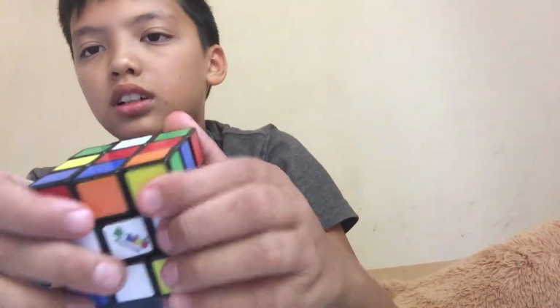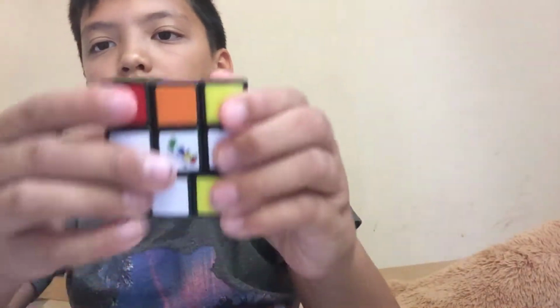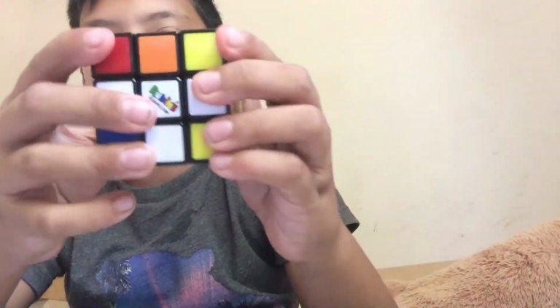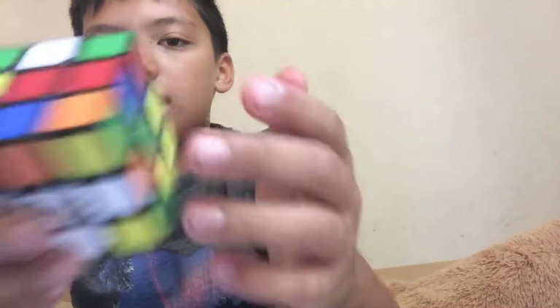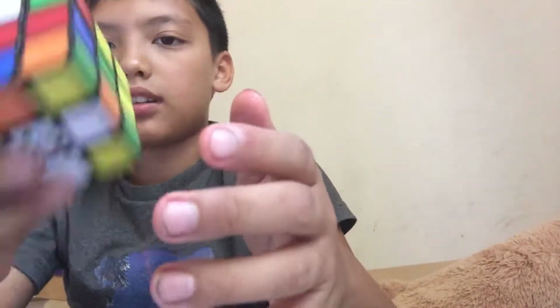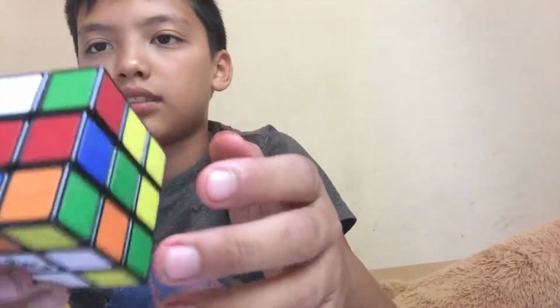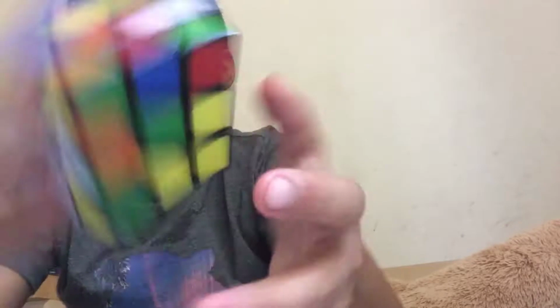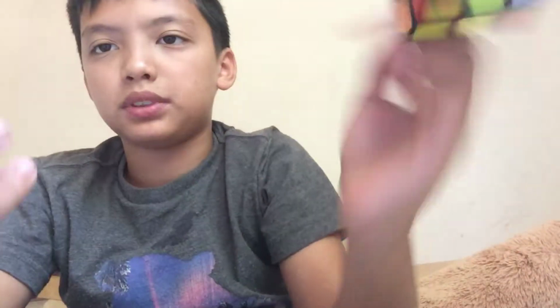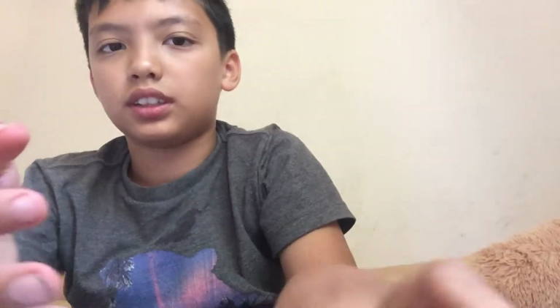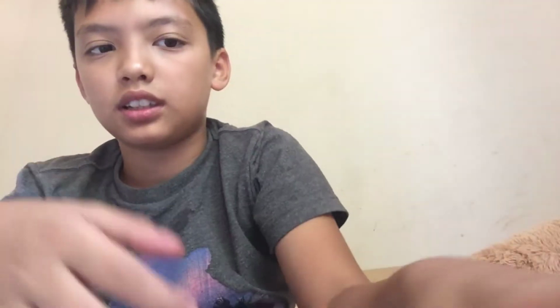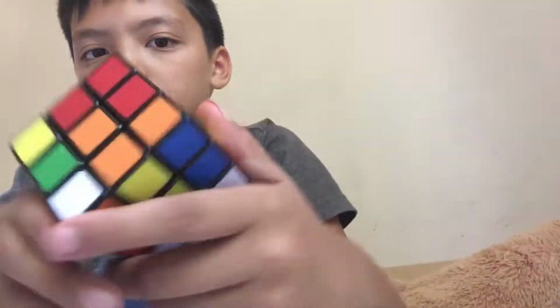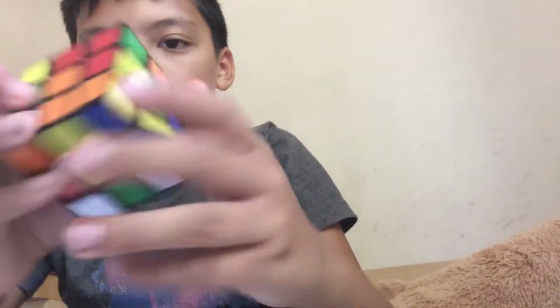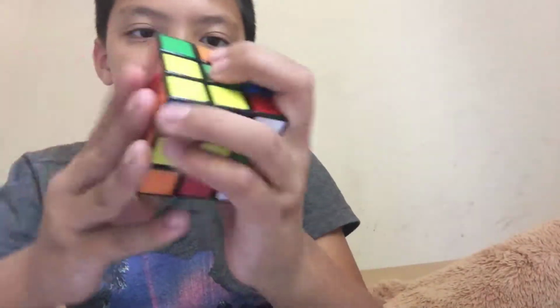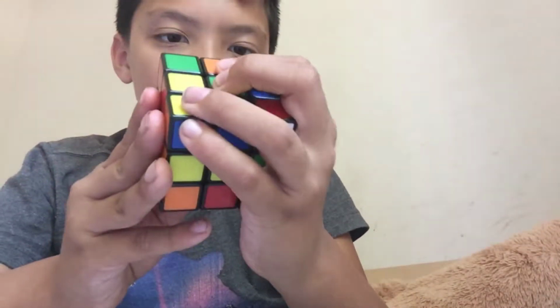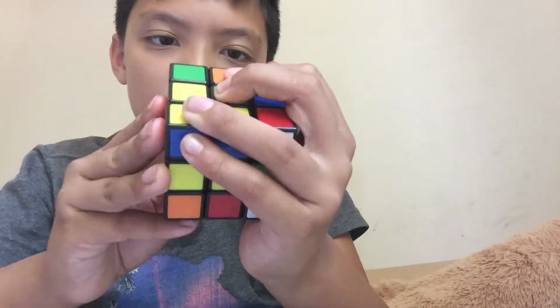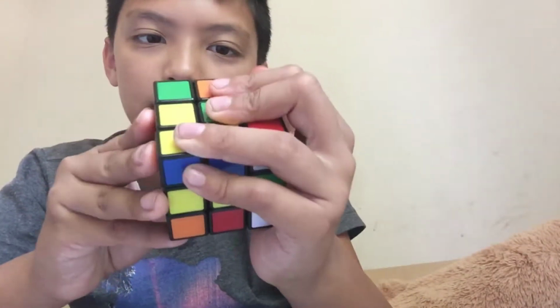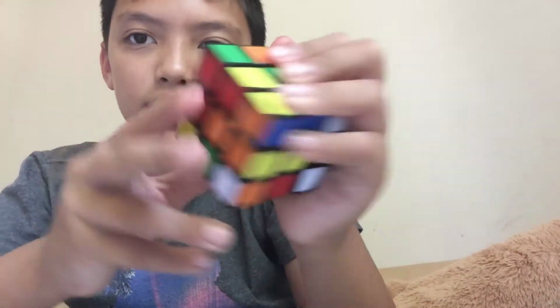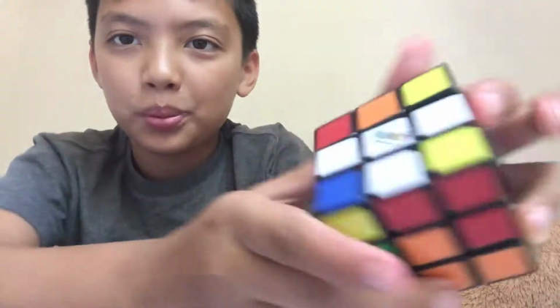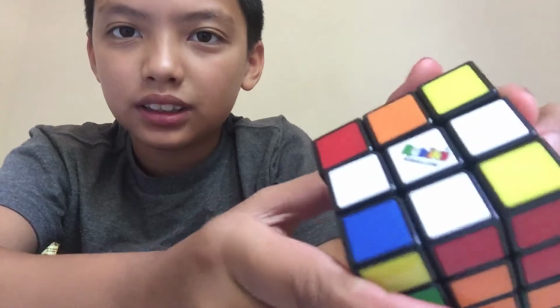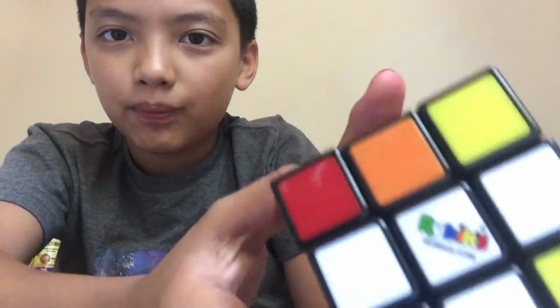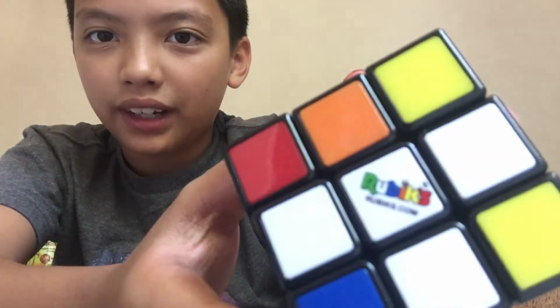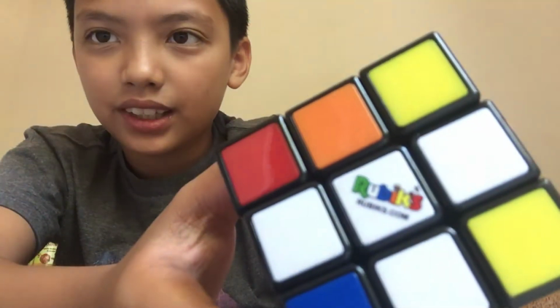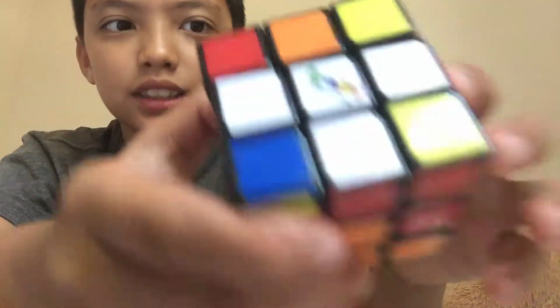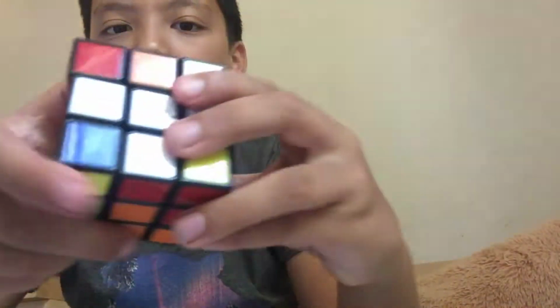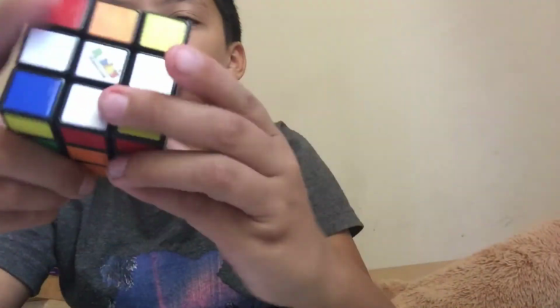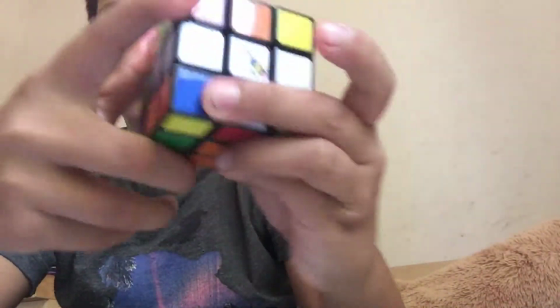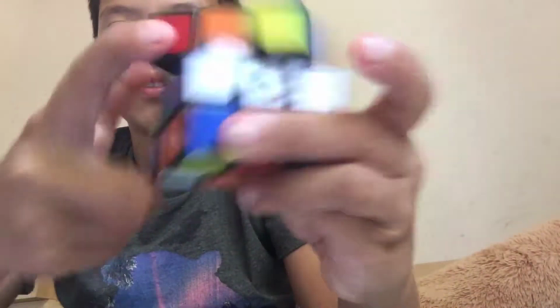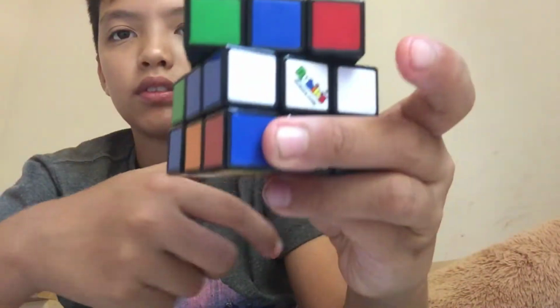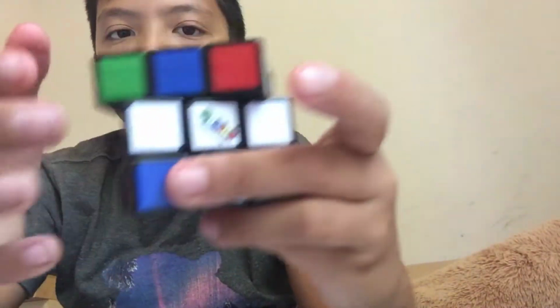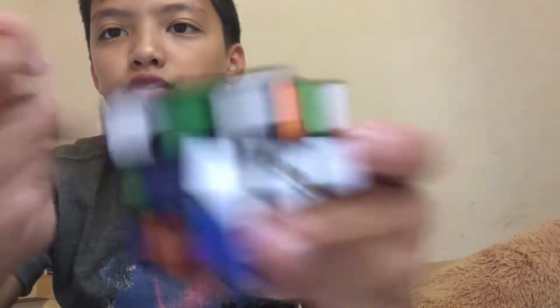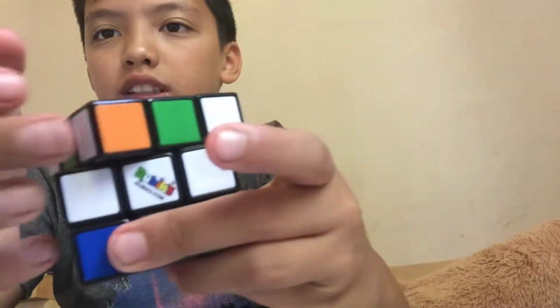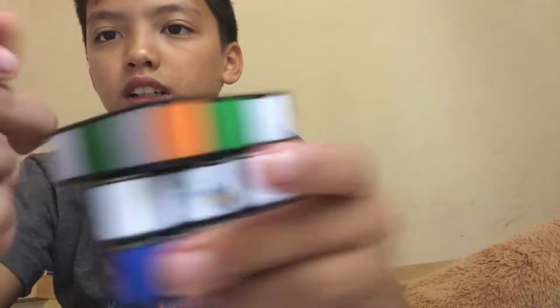And I will be solving it. I'll just be solving it. Also, I do not recommend buying the Rubik's brand, because look at this turning — it freaking sucks.